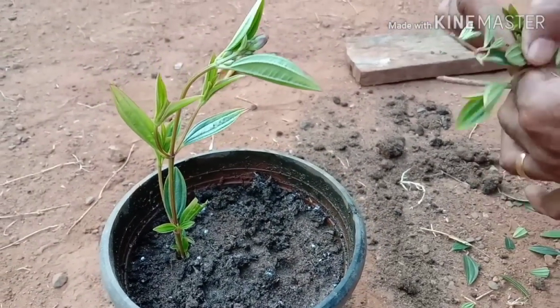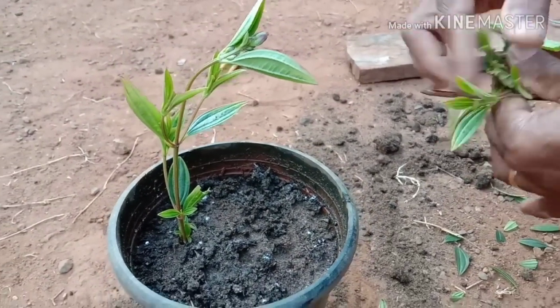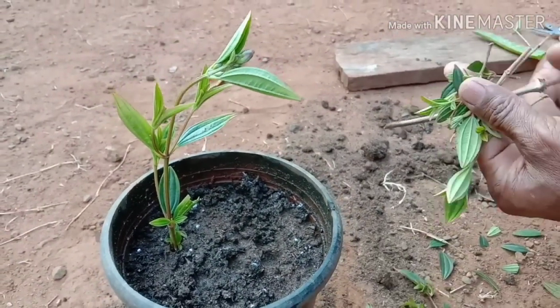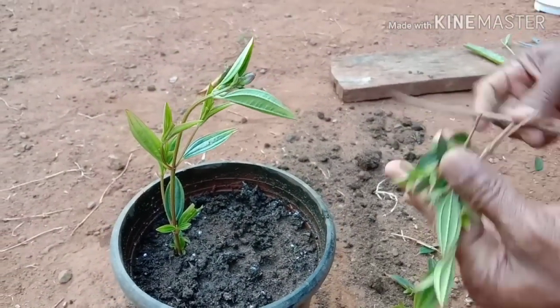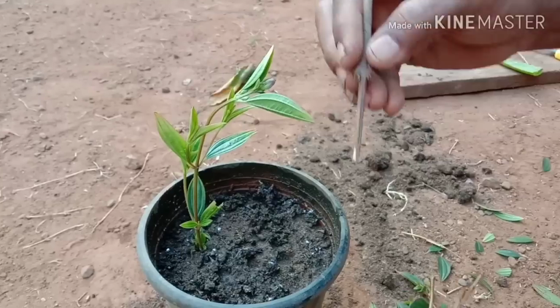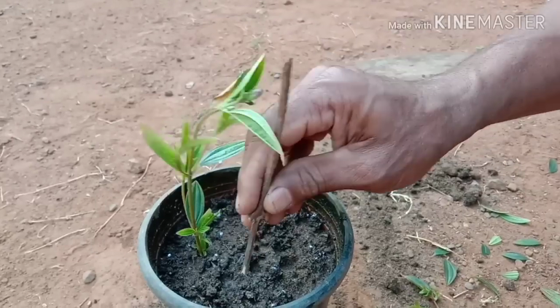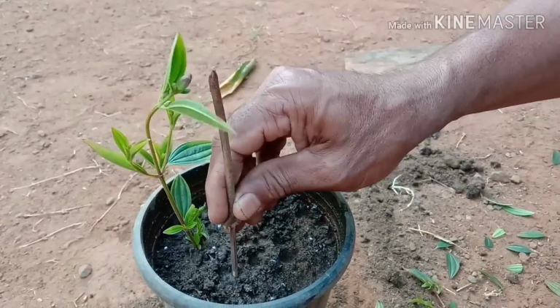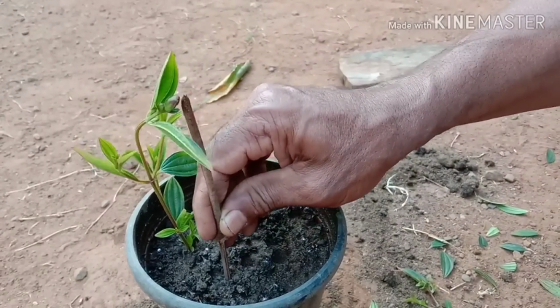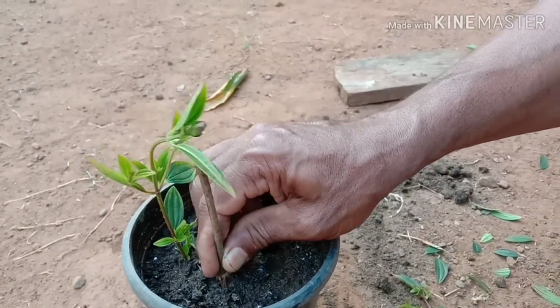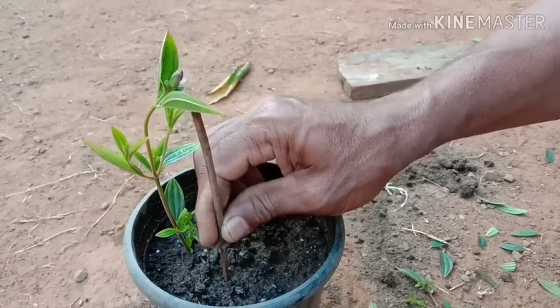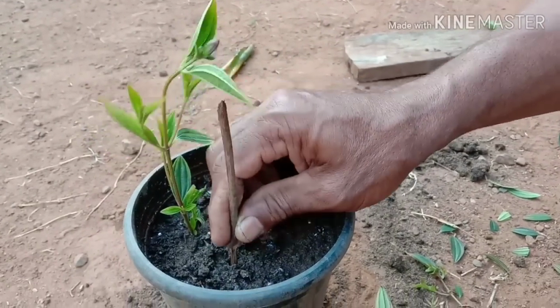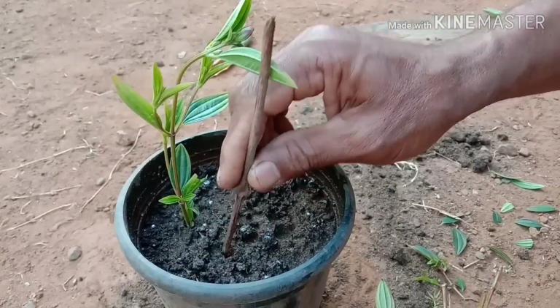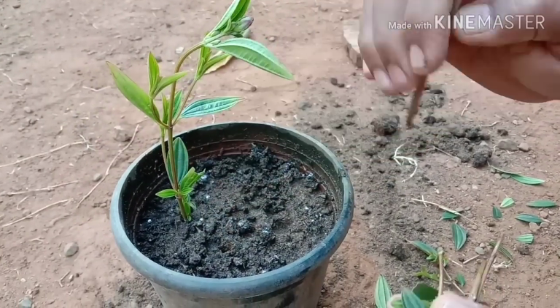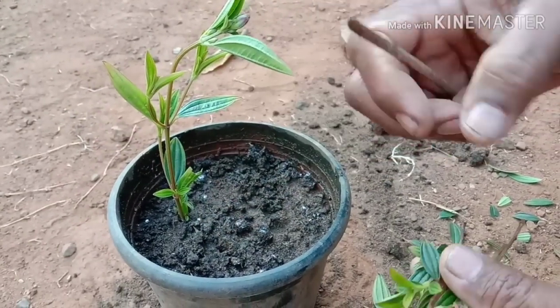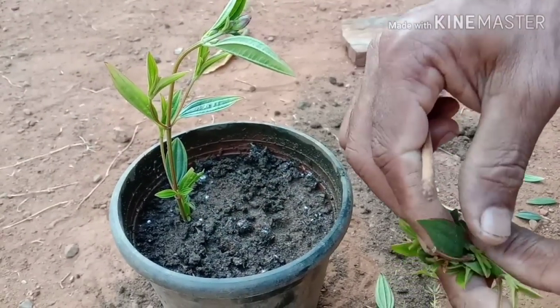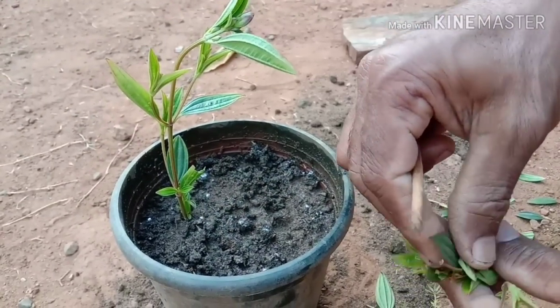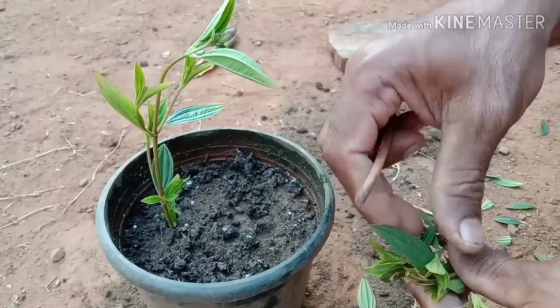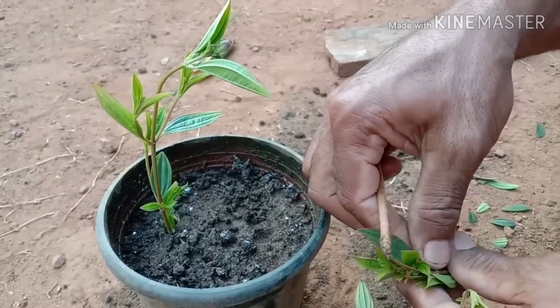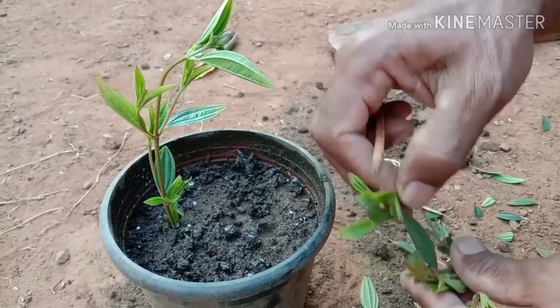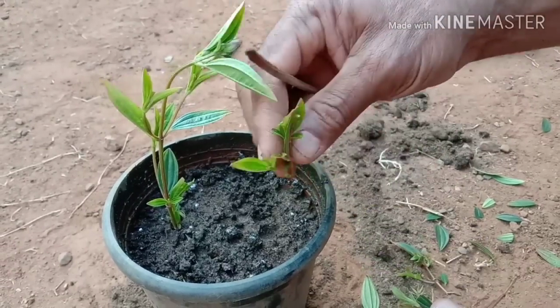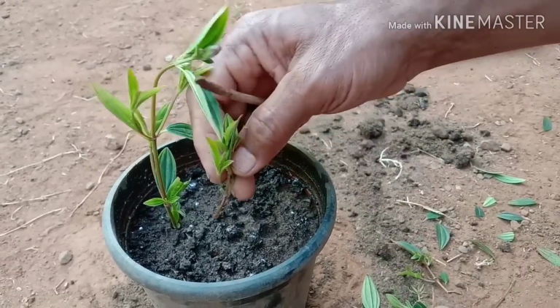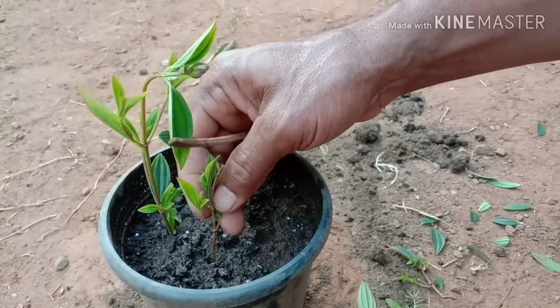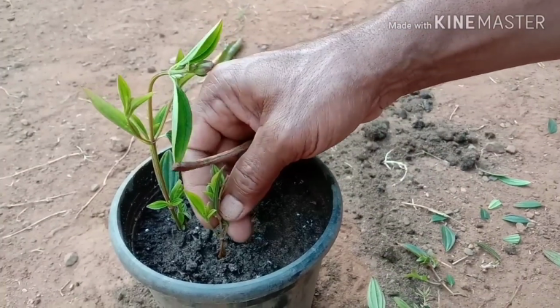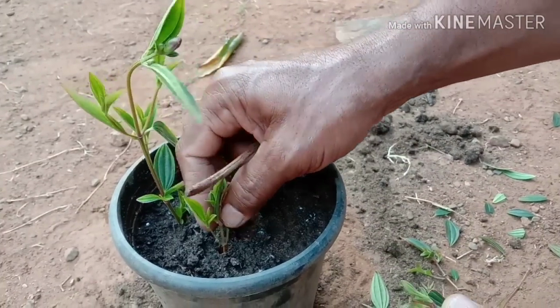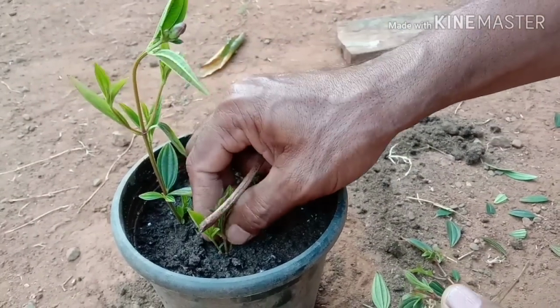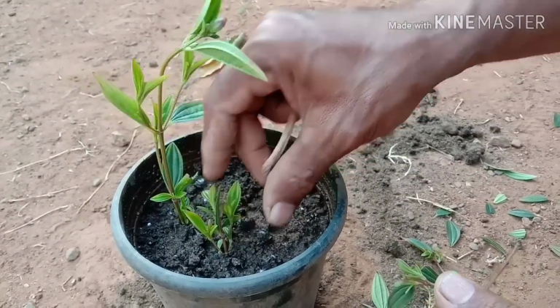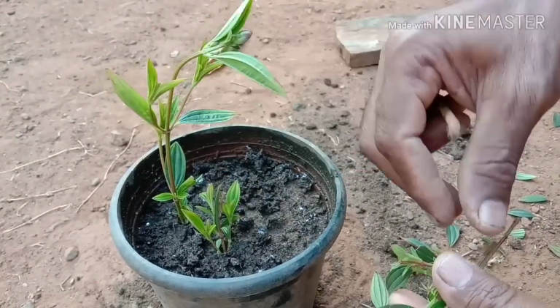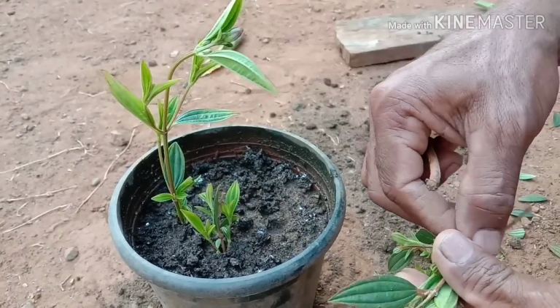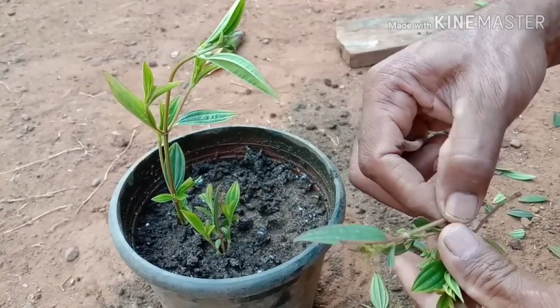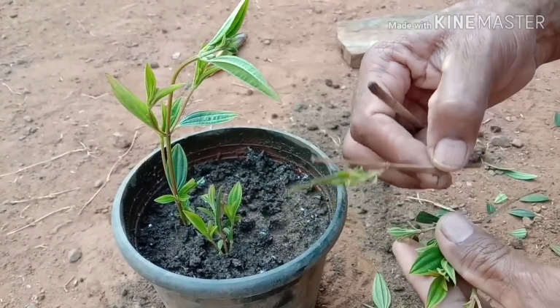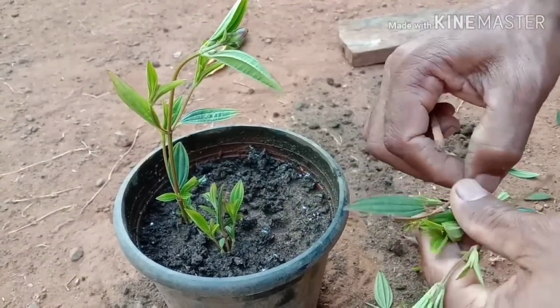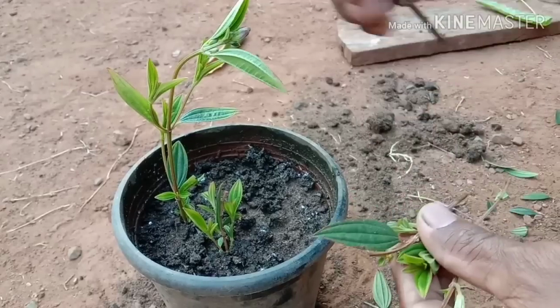We will take a small piece of the tree and put it in the middle of the tree.